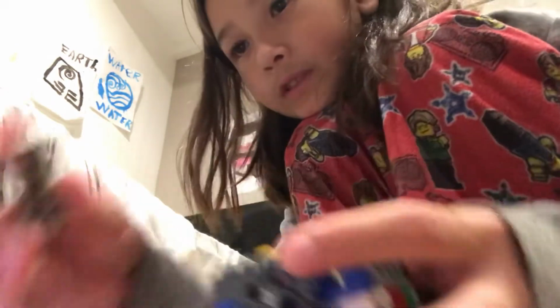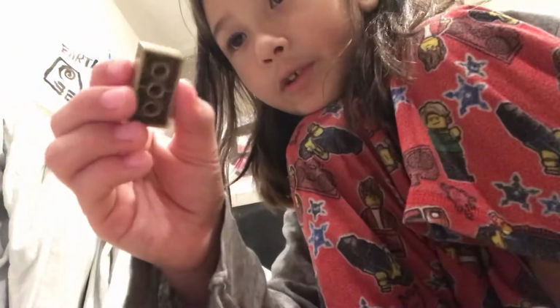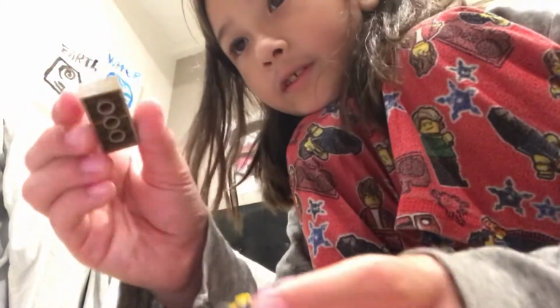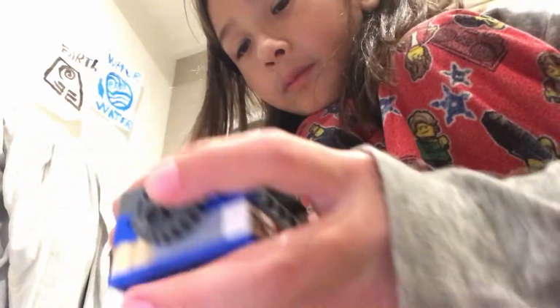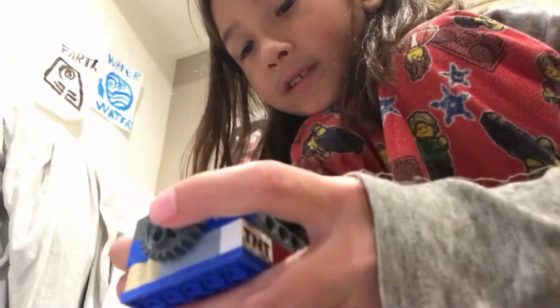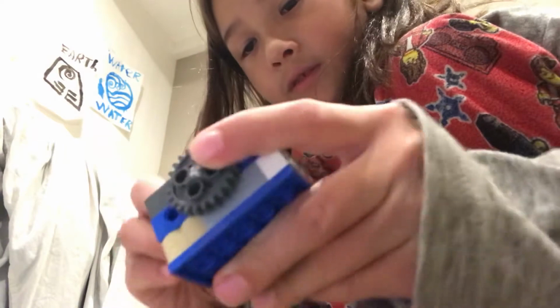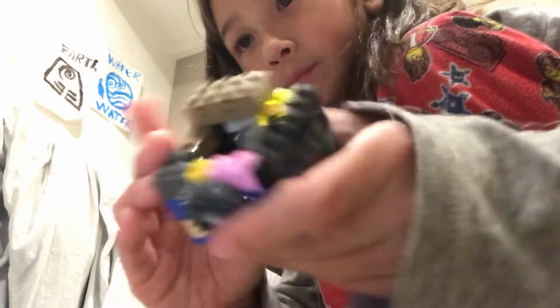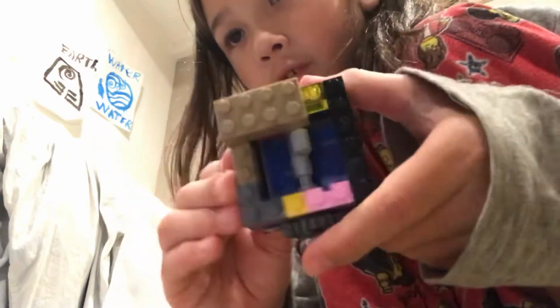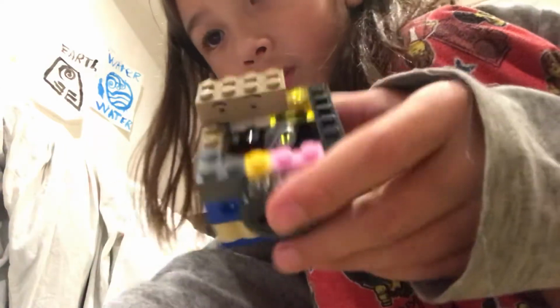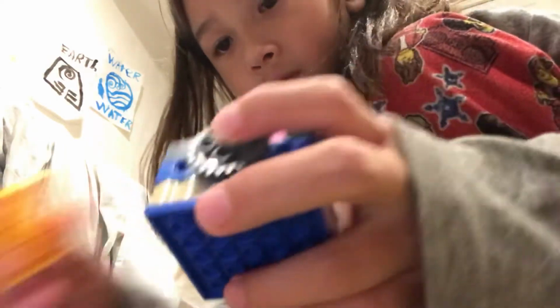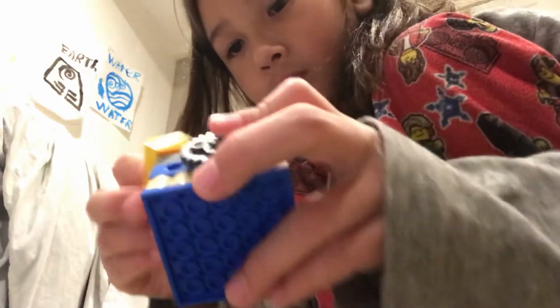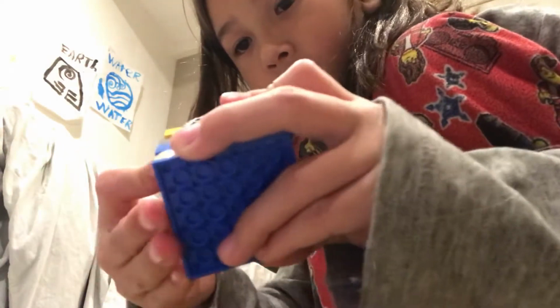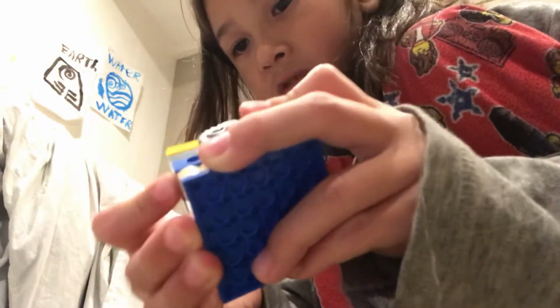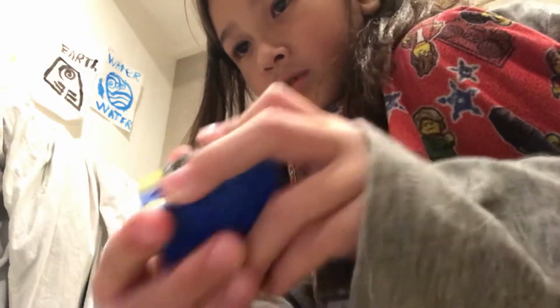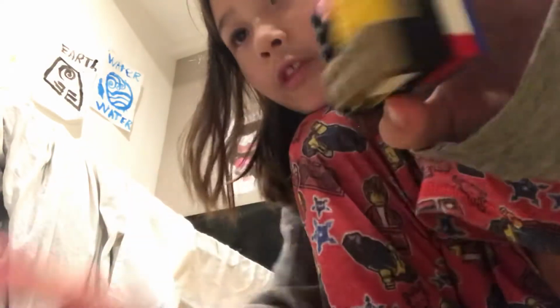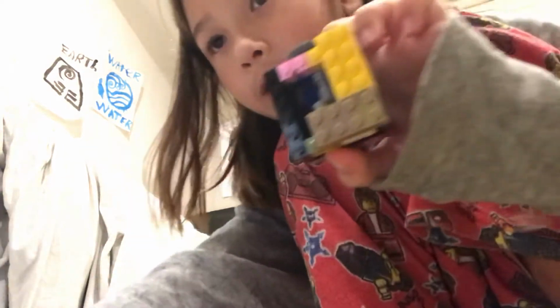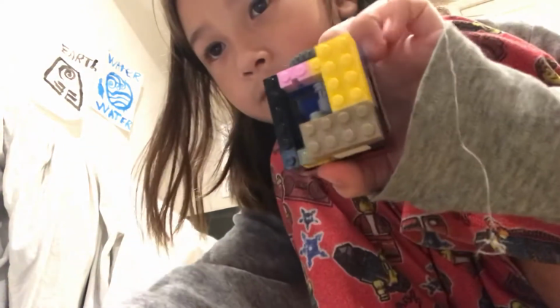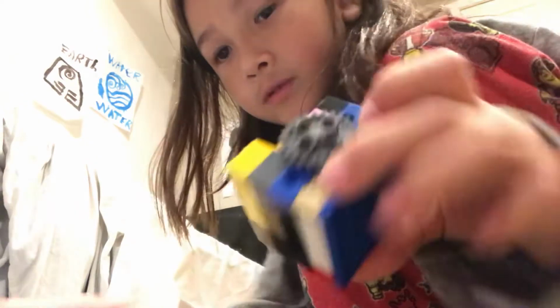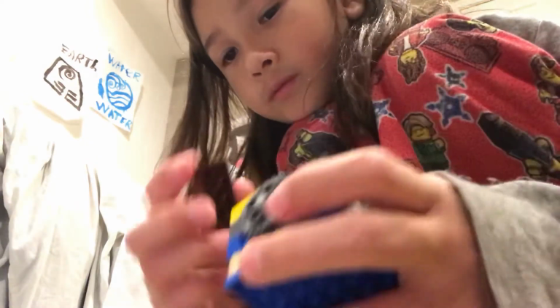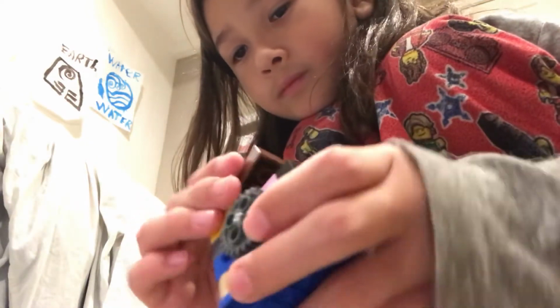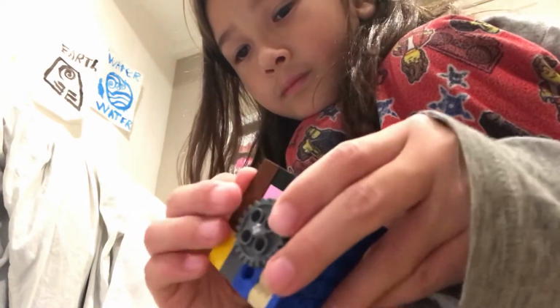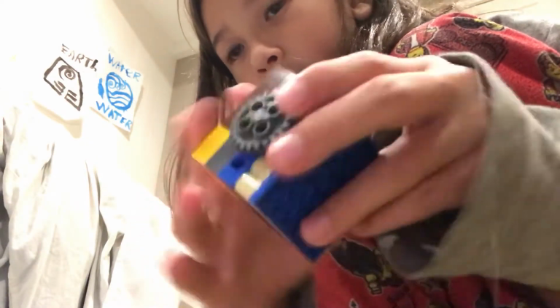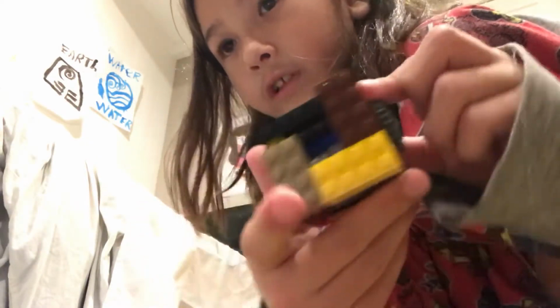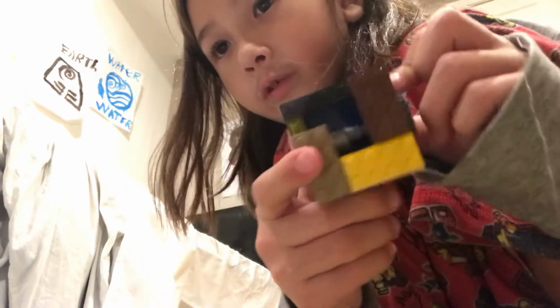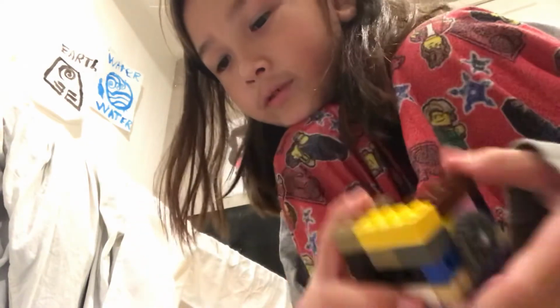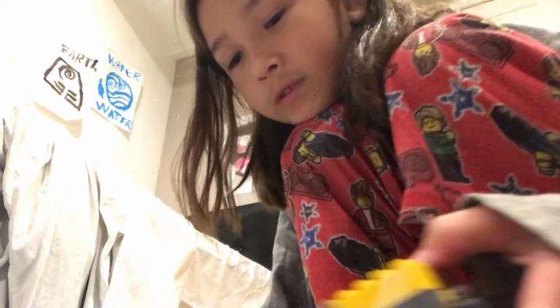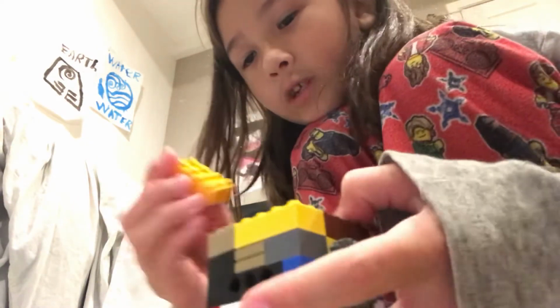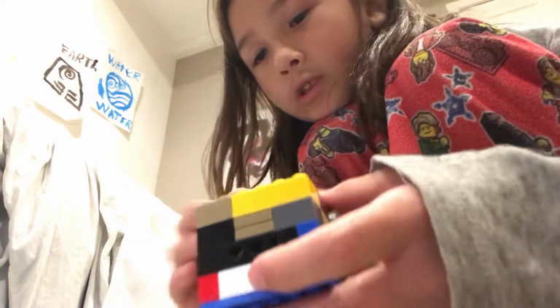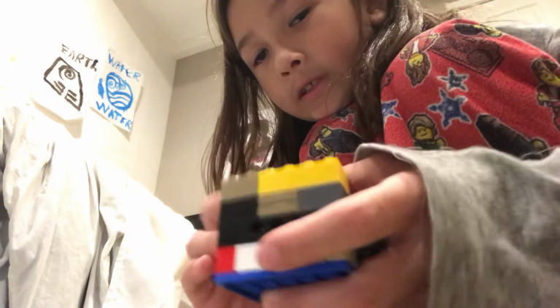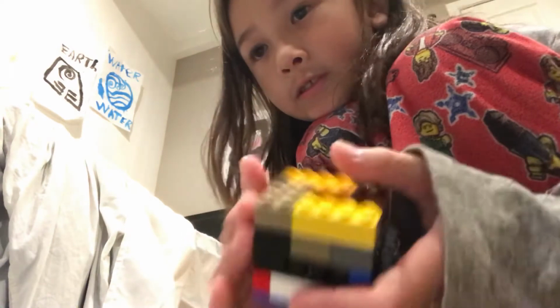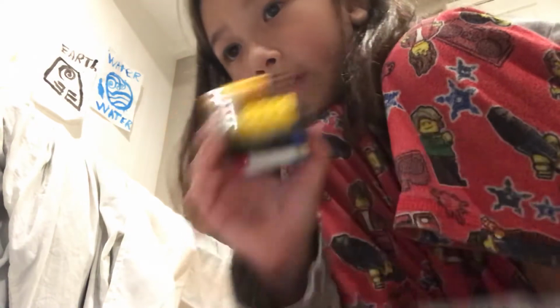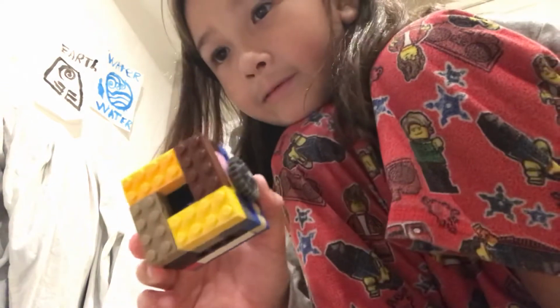Now you get these bricks and put one in the corner, then another one, then another one, one more. And that's this one.